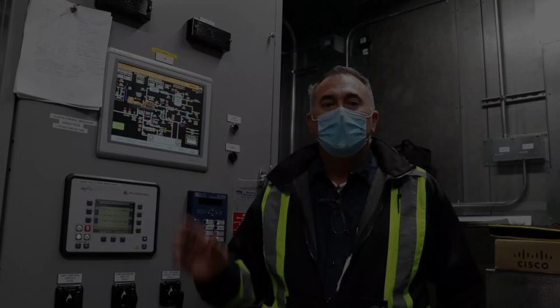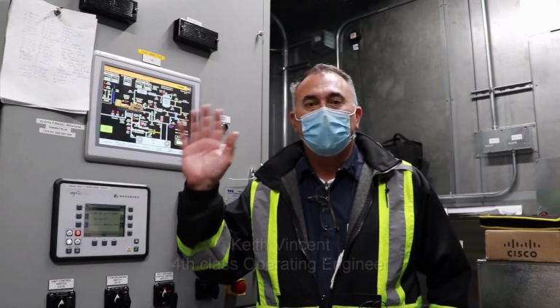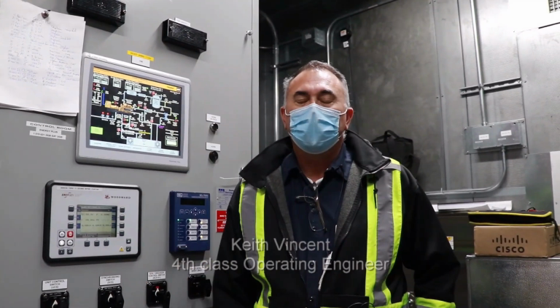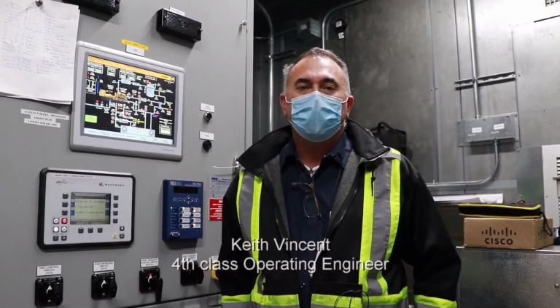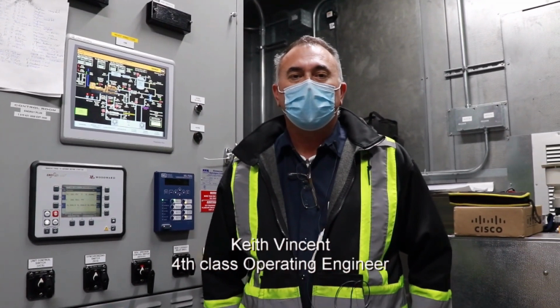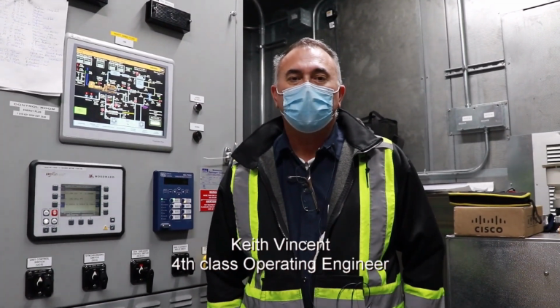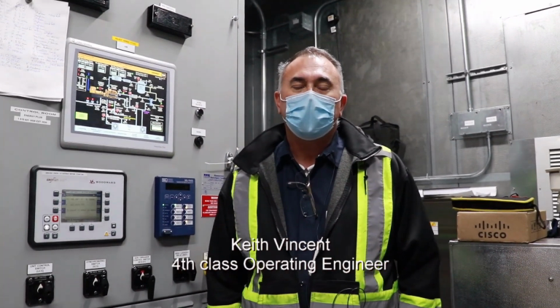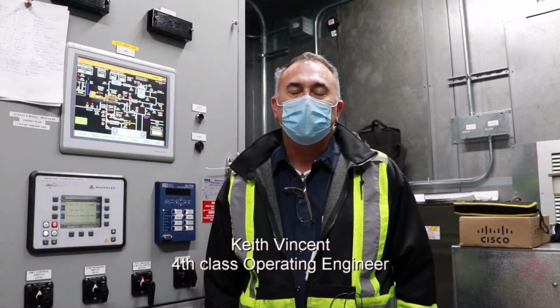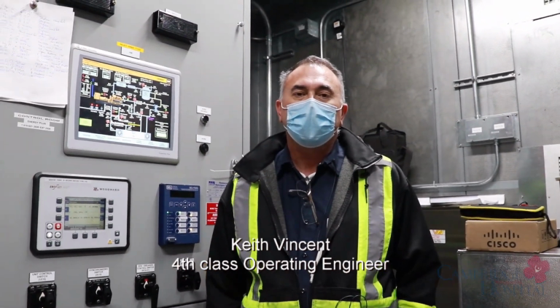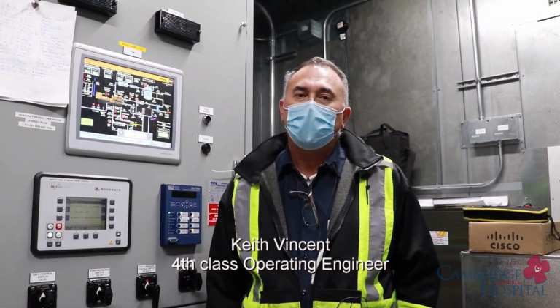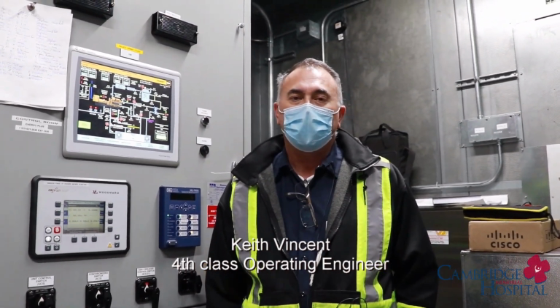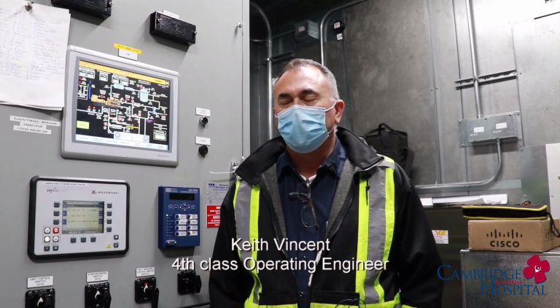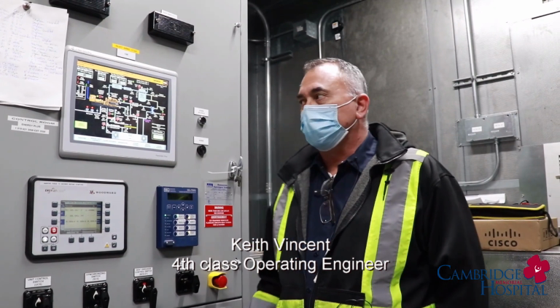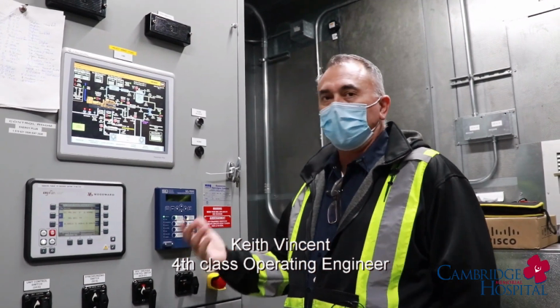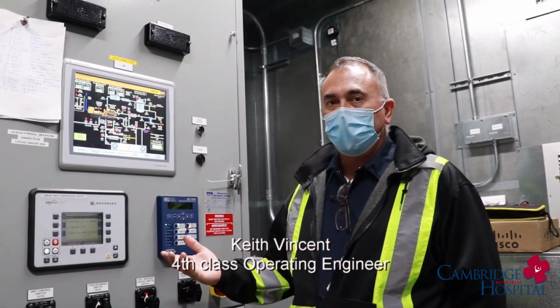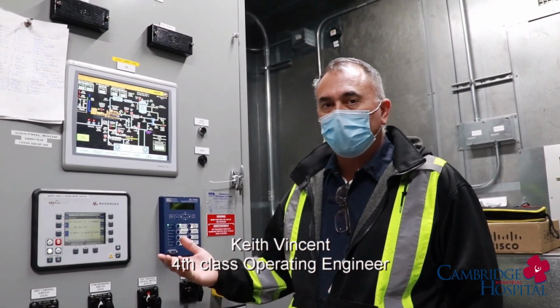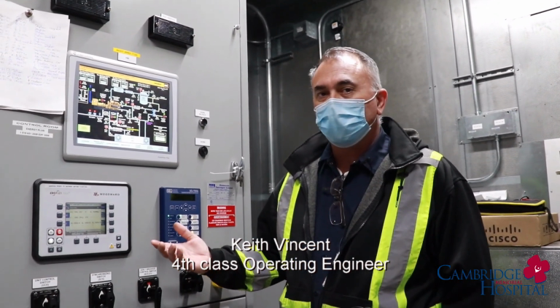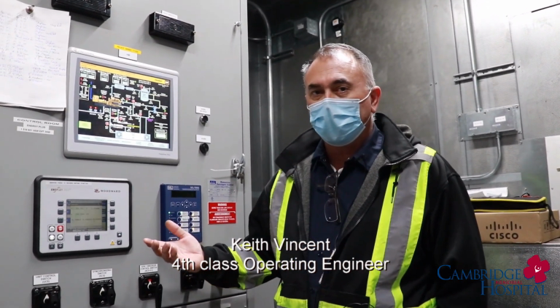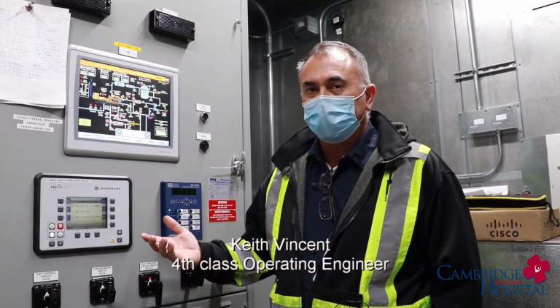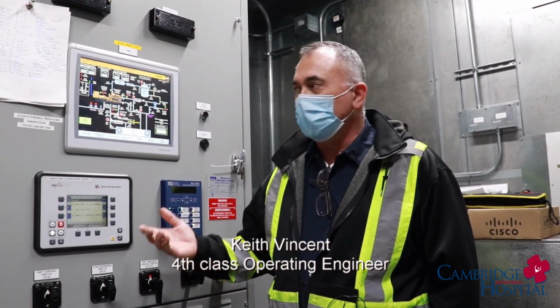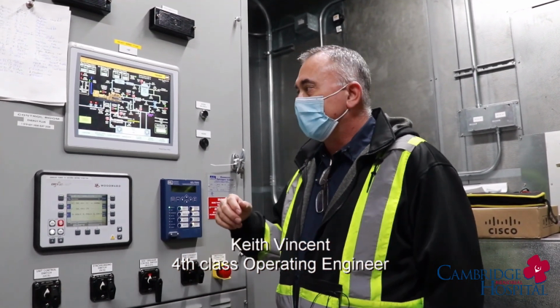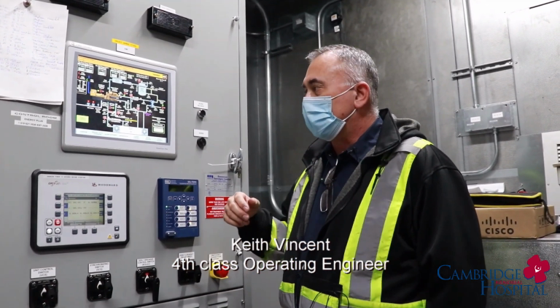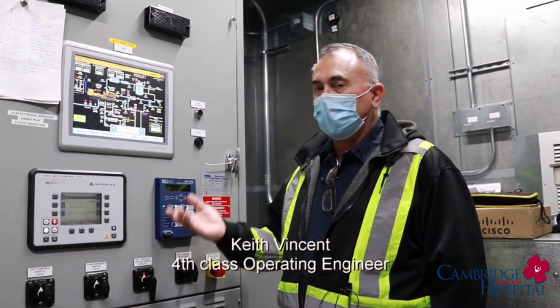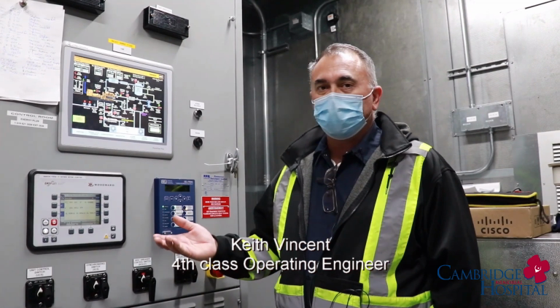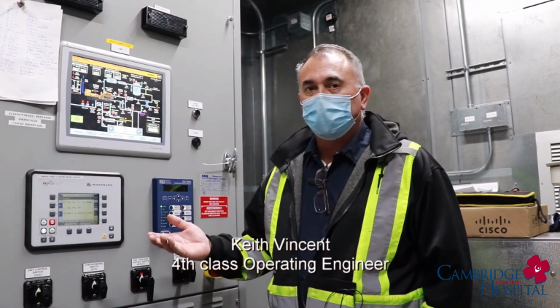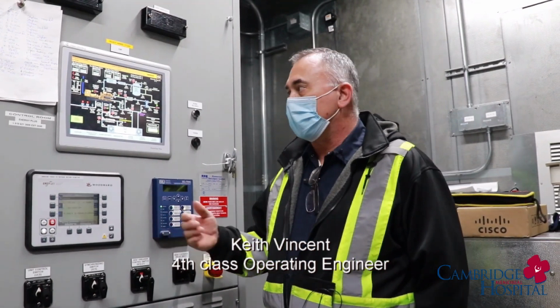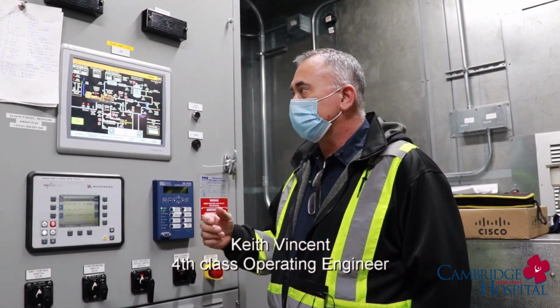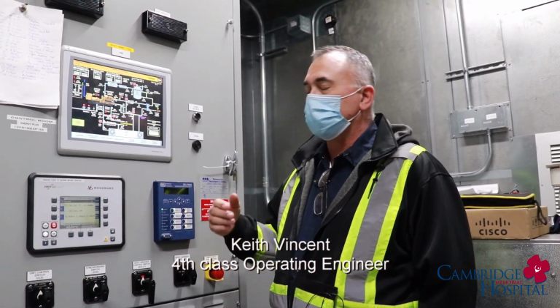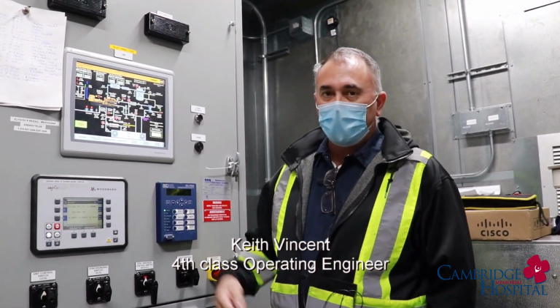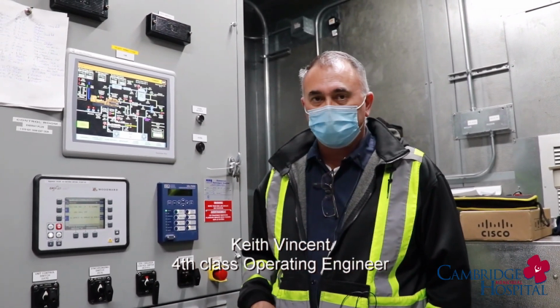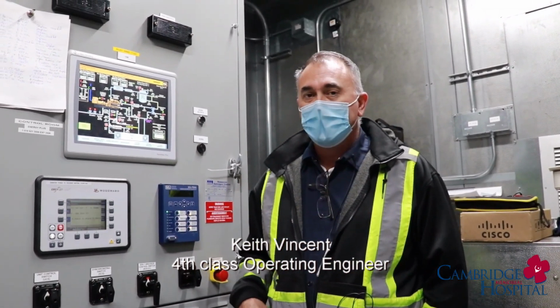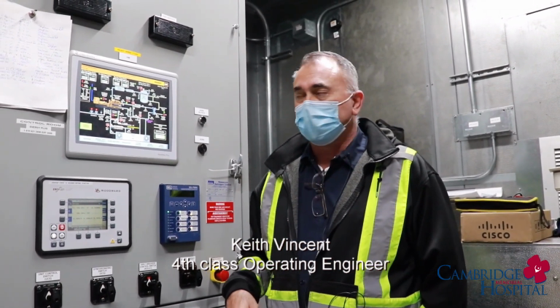Hey everybody, my name is Keith Vincent. I'm the fourth-class operating engineer here at Cambridge Memorial Hospital, and today we're in the control room of the Cogen CHP, in which the hospital has invested a considerable amount of money to save a lot on electricity consumption.